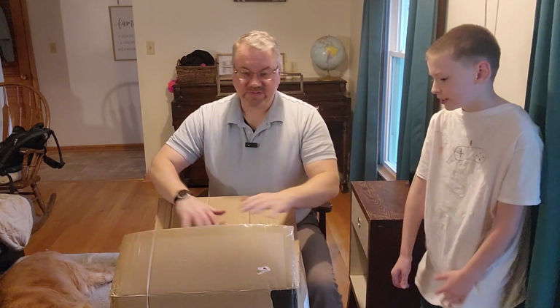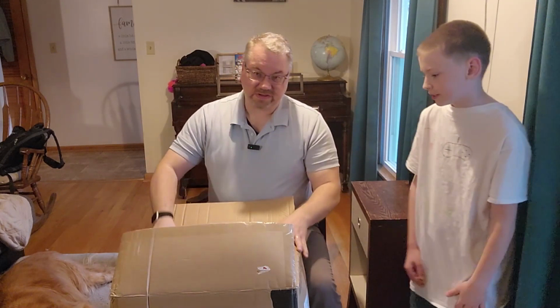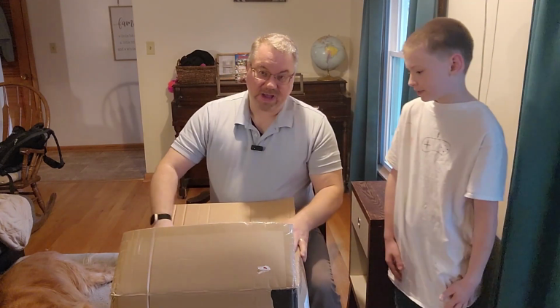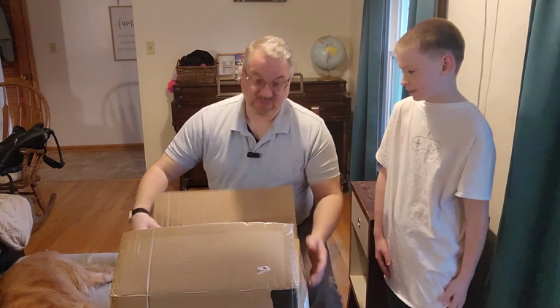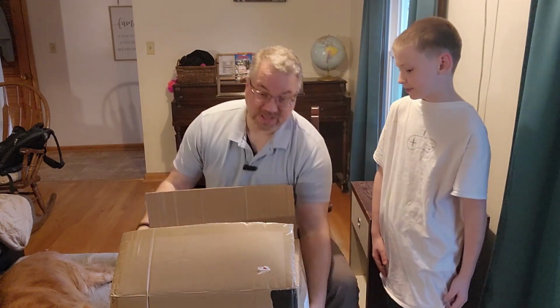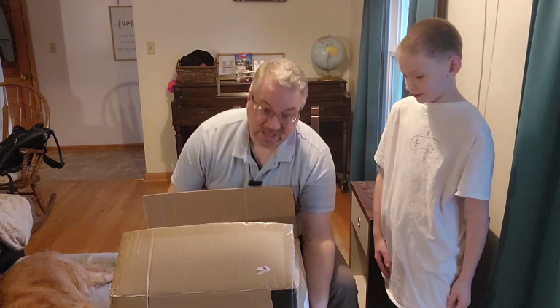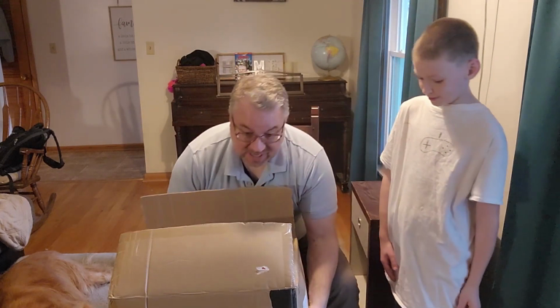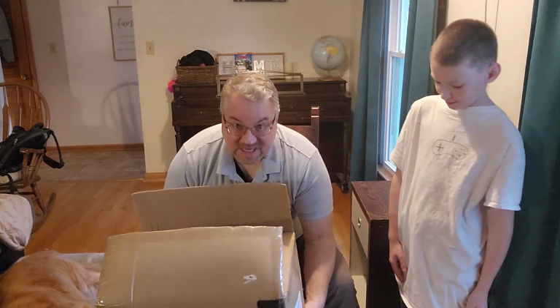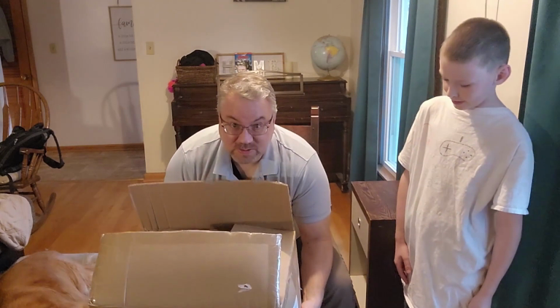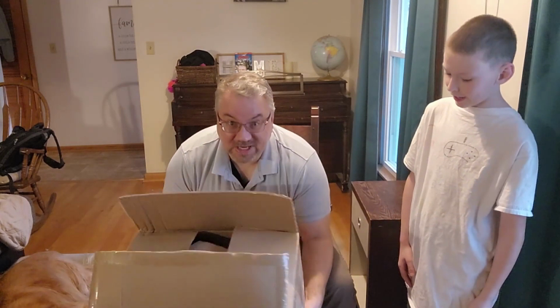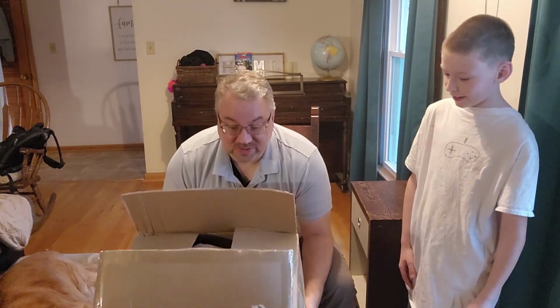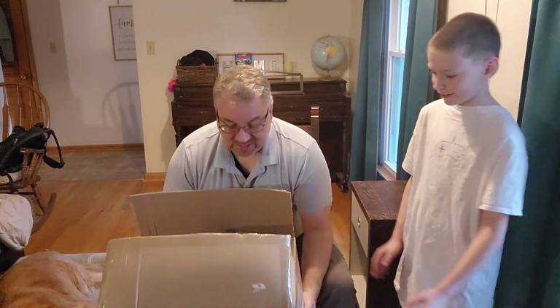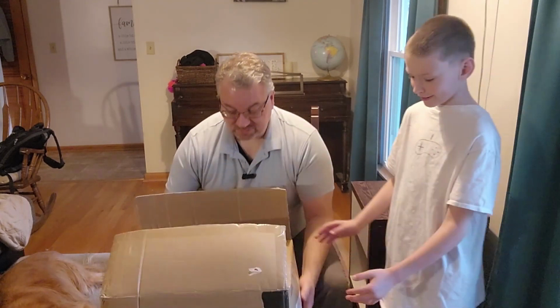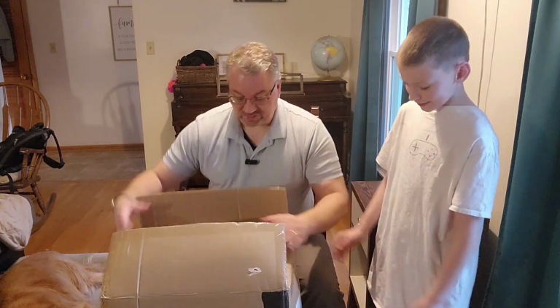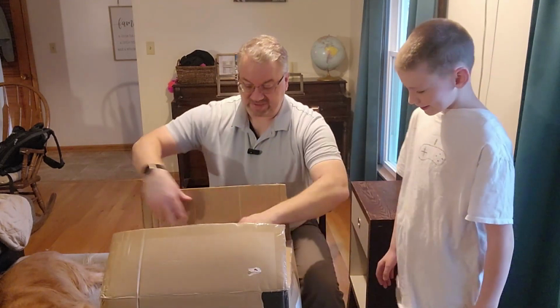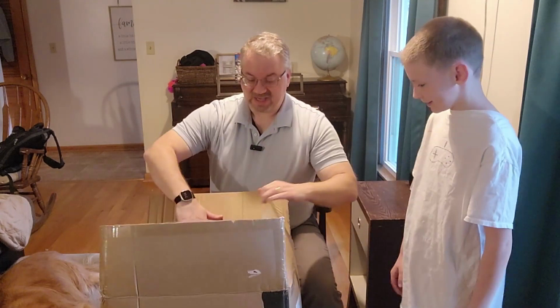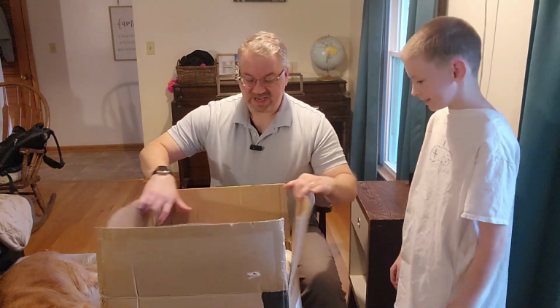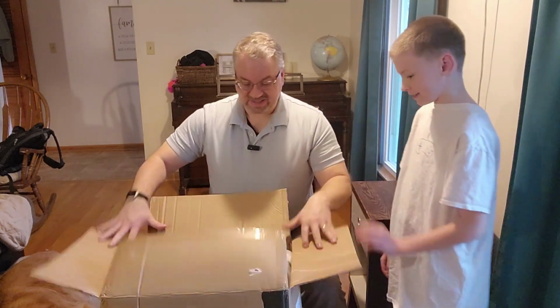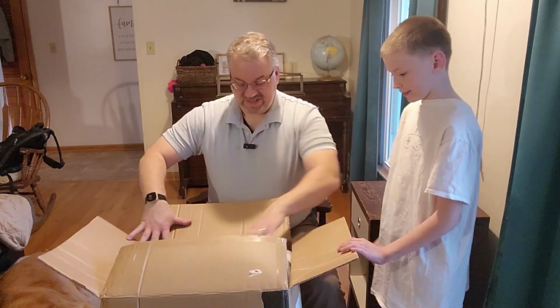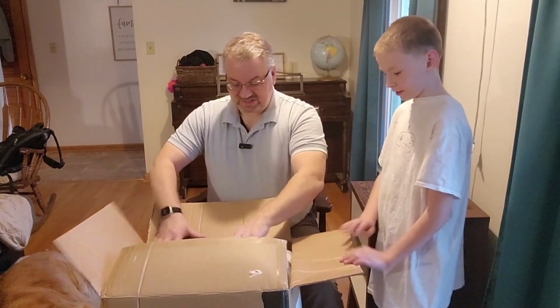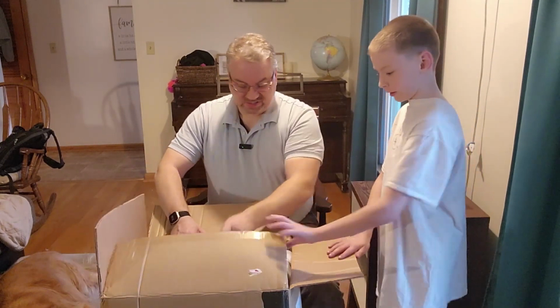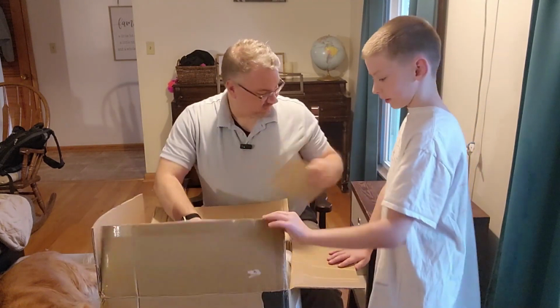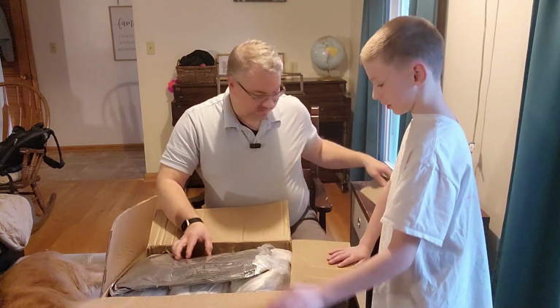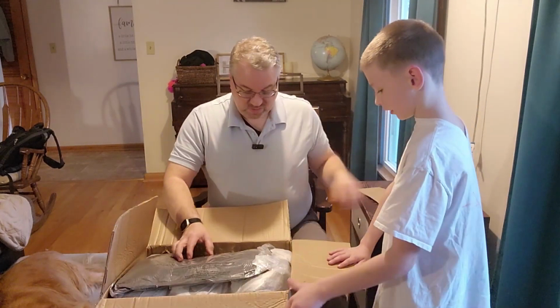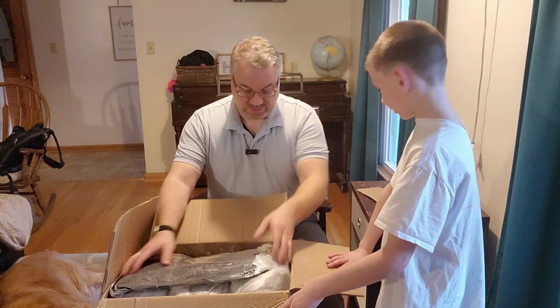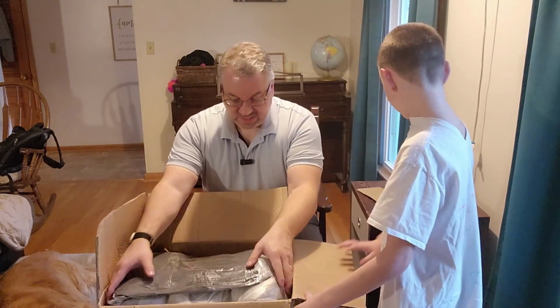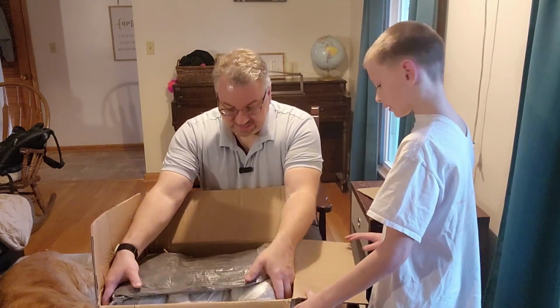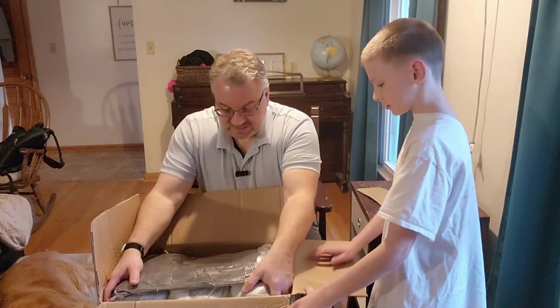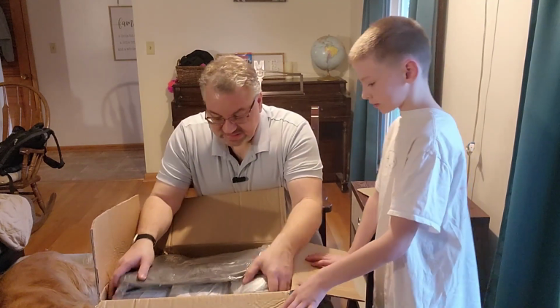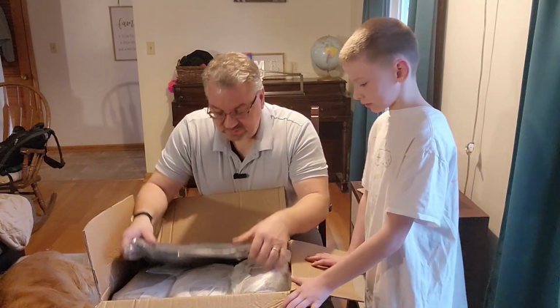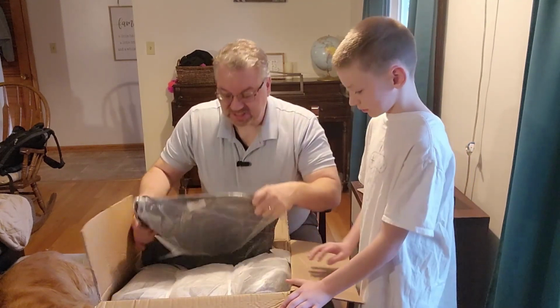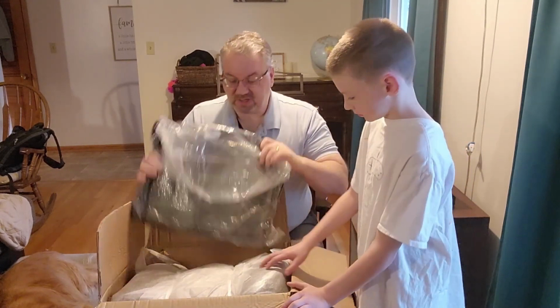First of all, this box was big and it's got some weight to it — it was a little heavy. Let's crack this open and see what you get in here.